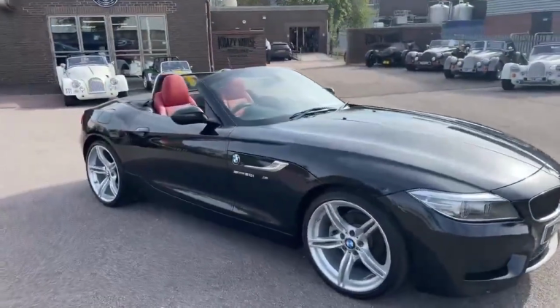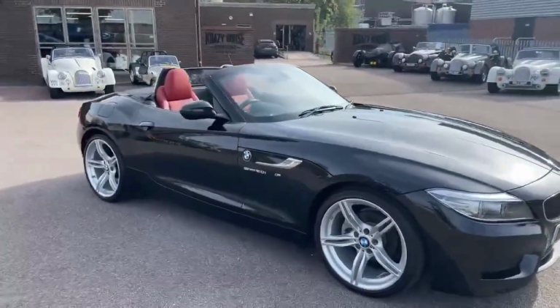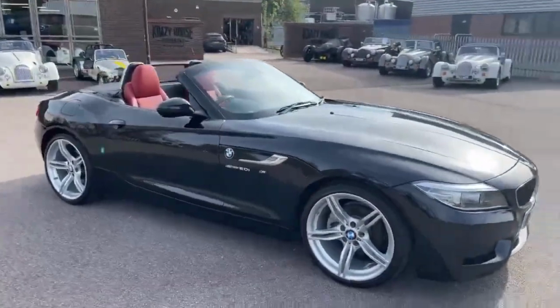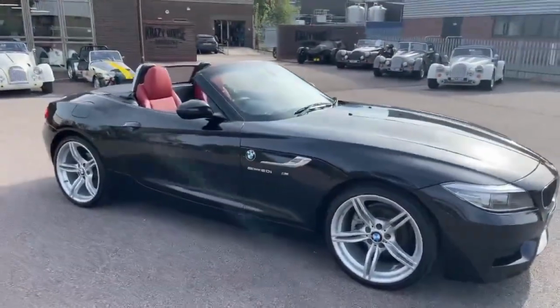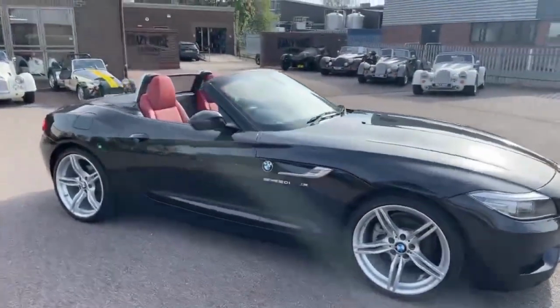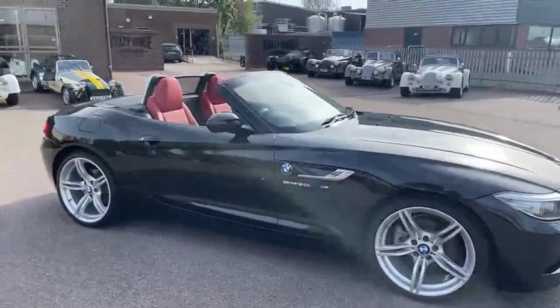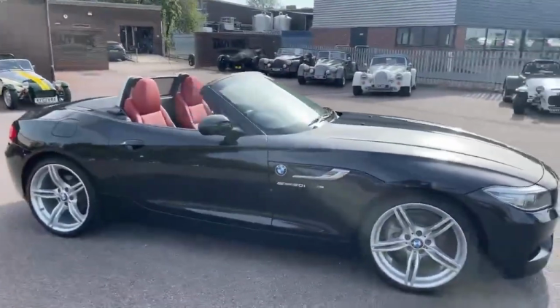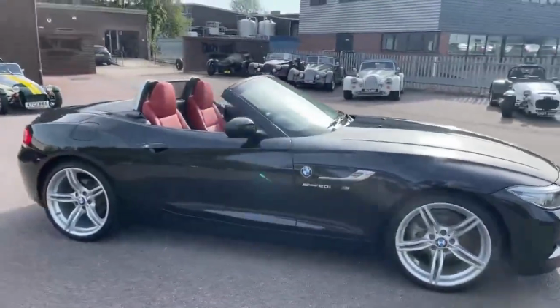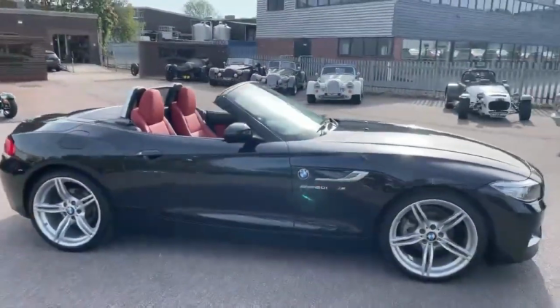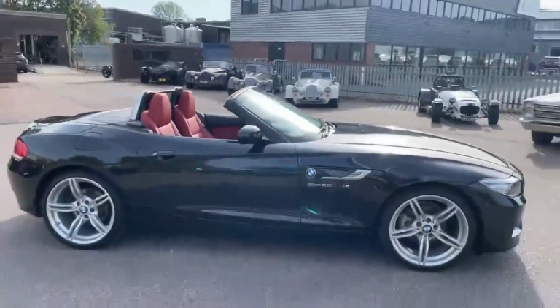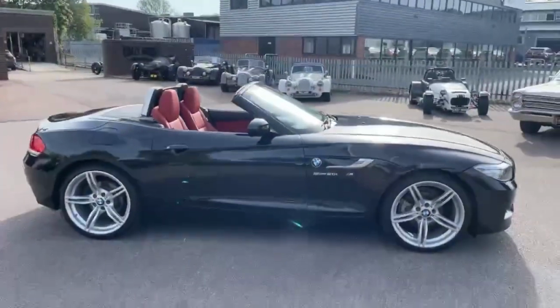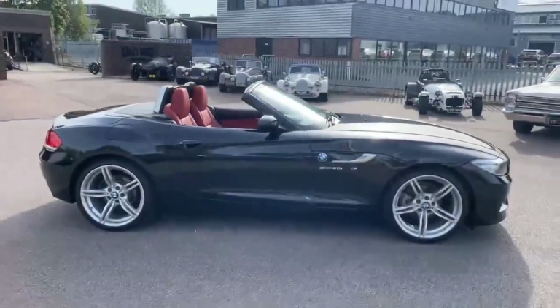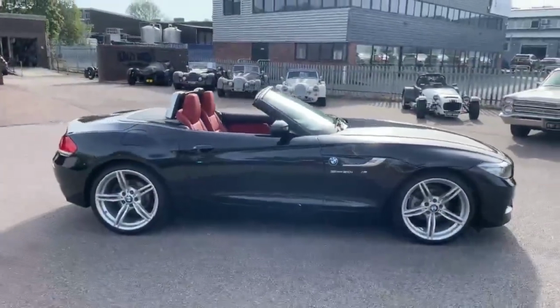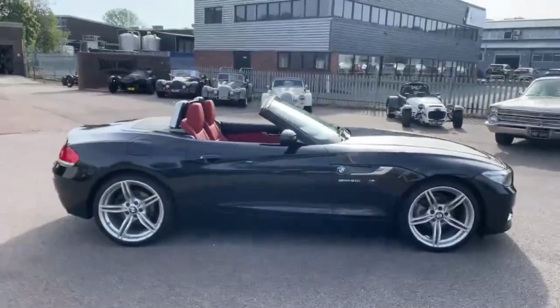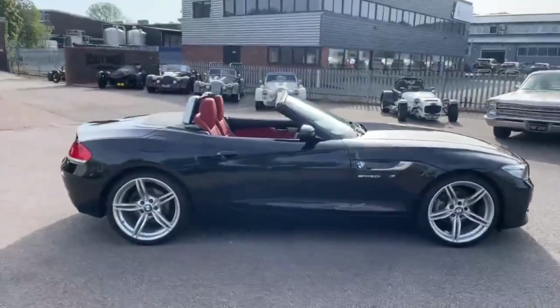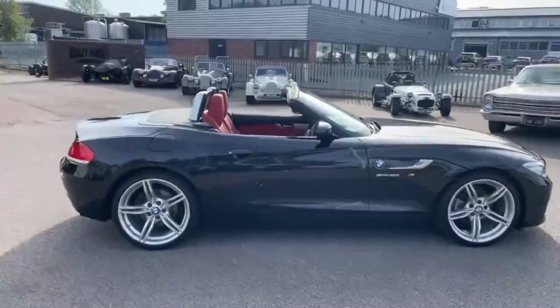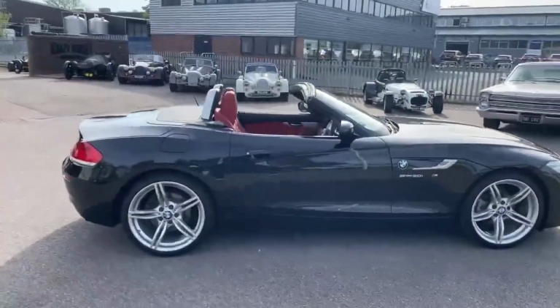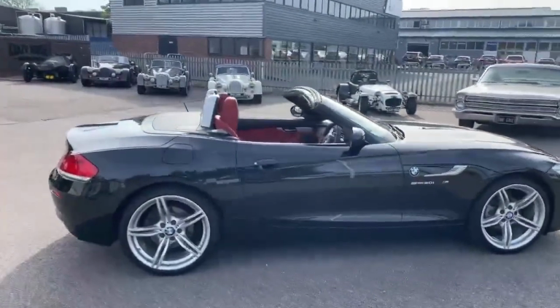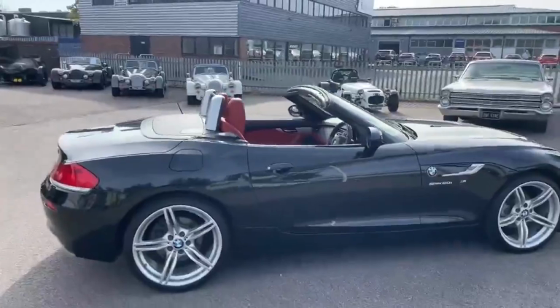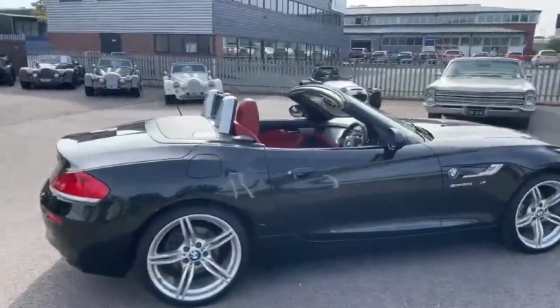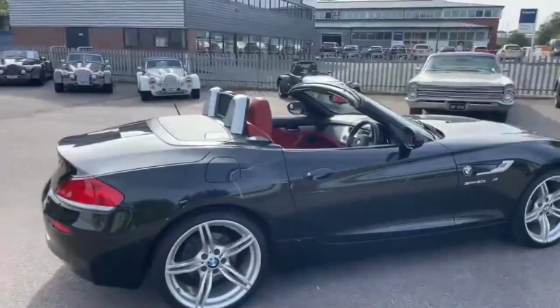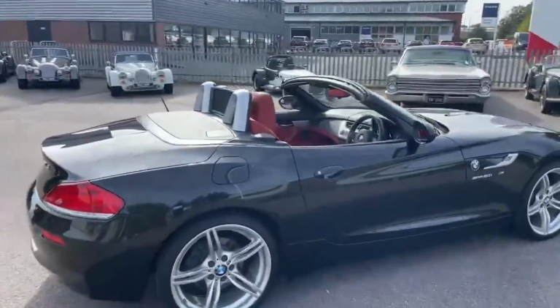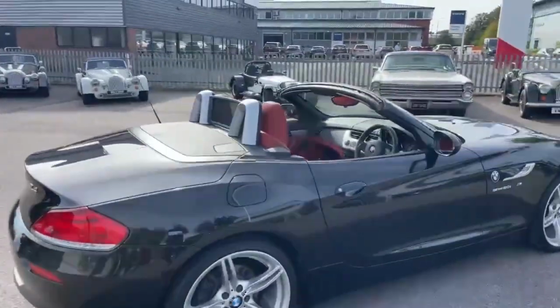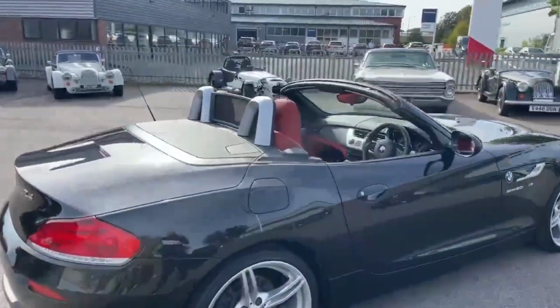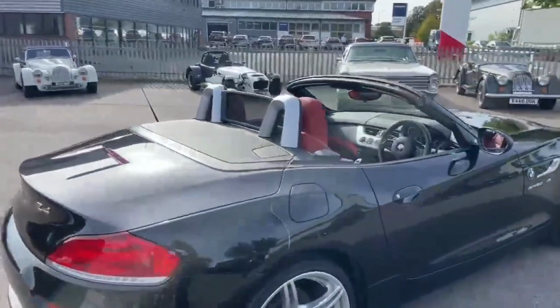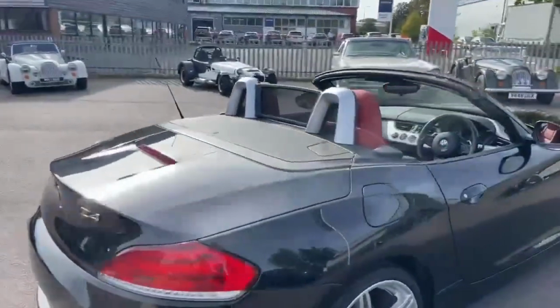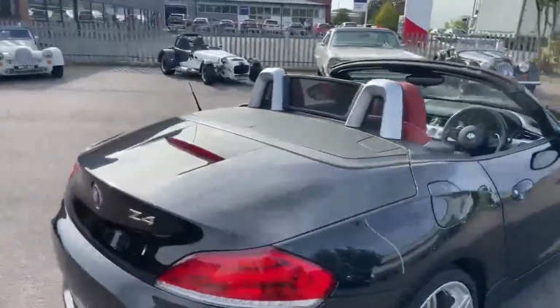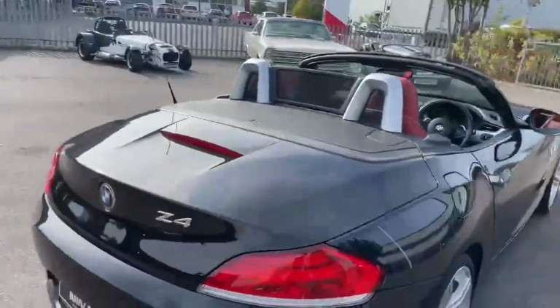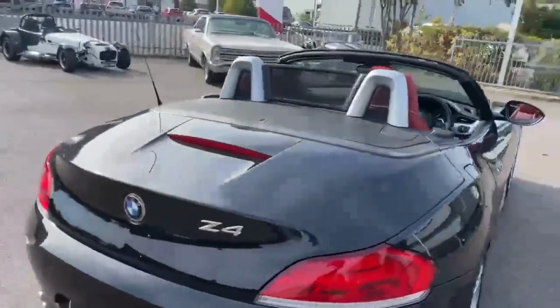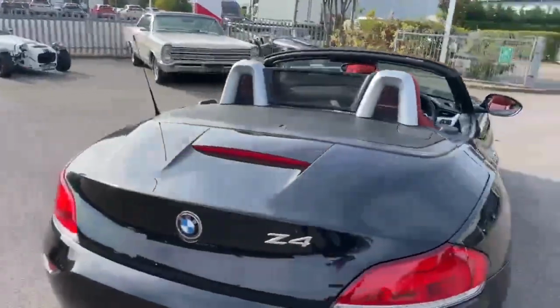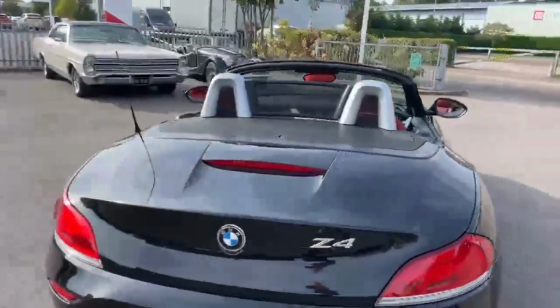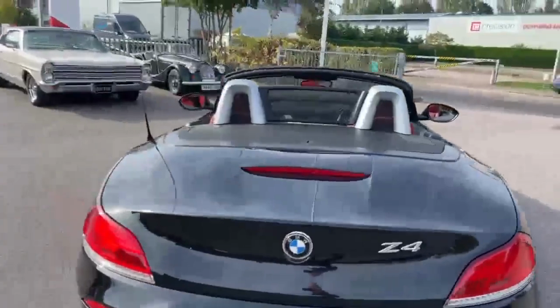Before I highlight the interior of the car, I thought I'd put the top down. The car looks great with the top up, but obviously what this kind of car is really all about is open top driving, and it has a brilliant look with the top down.